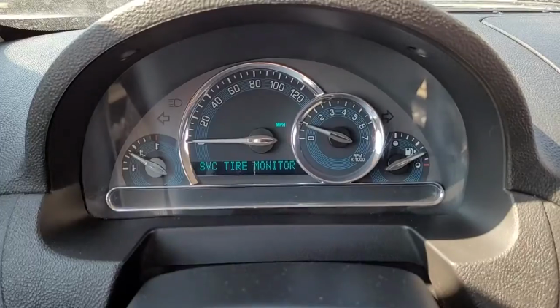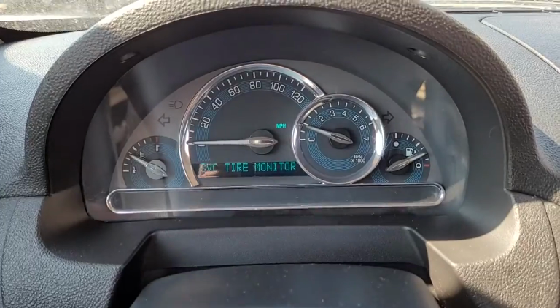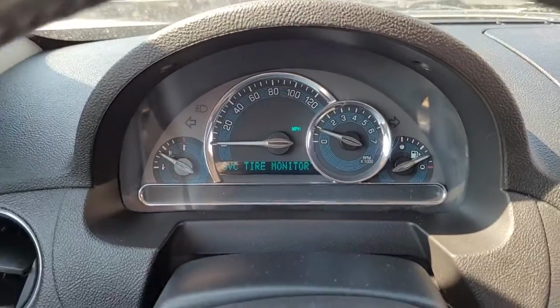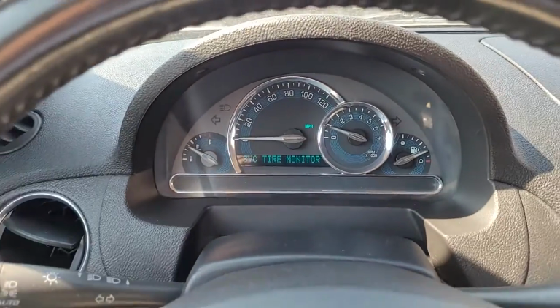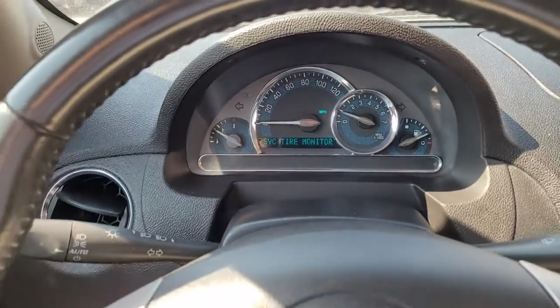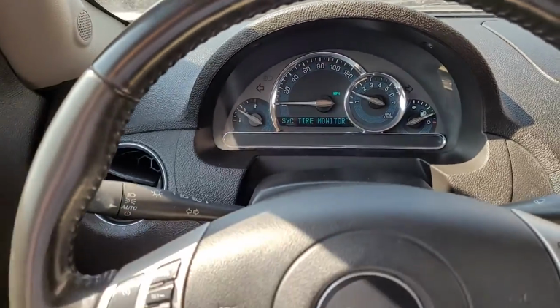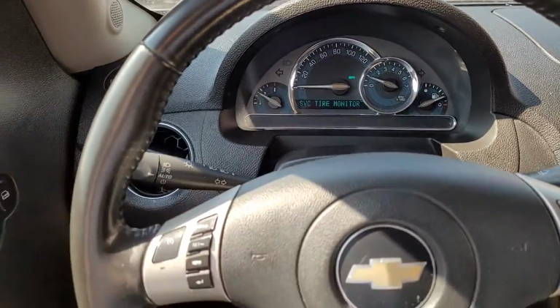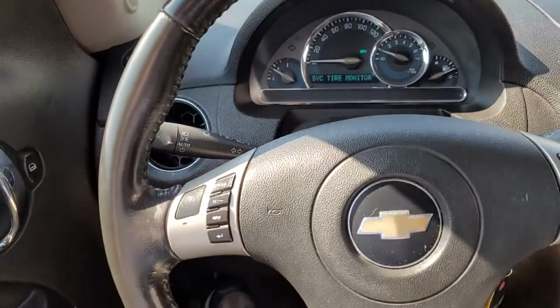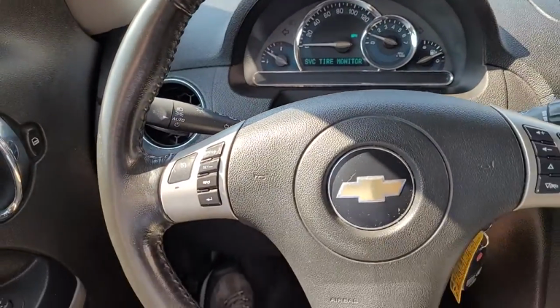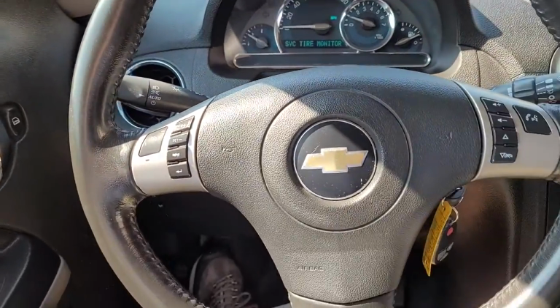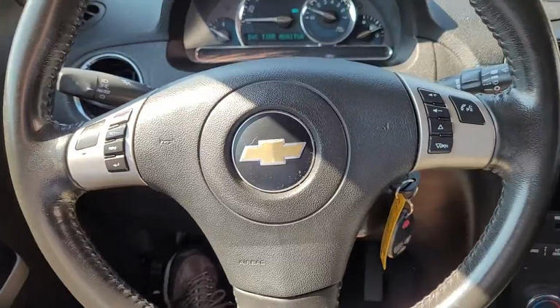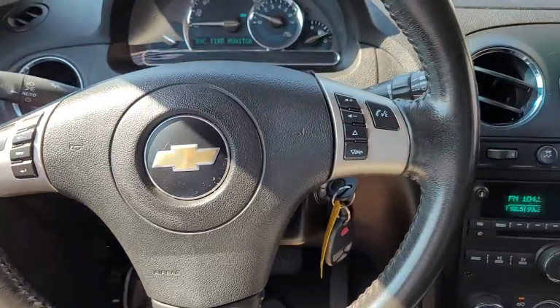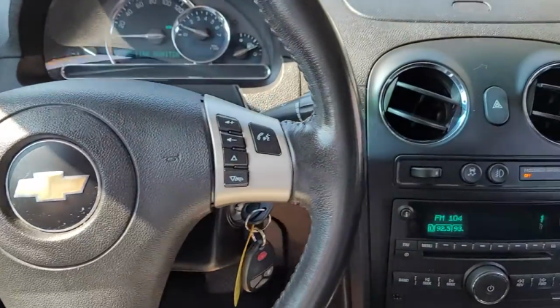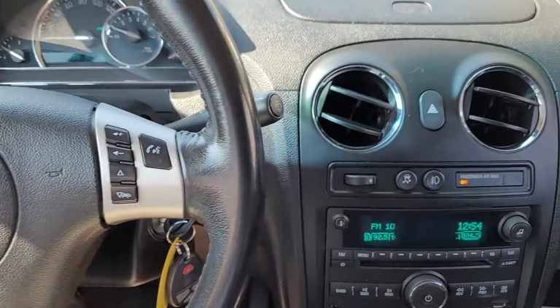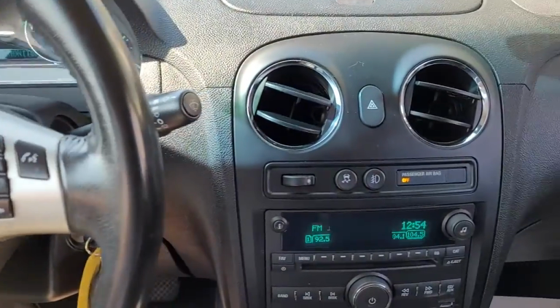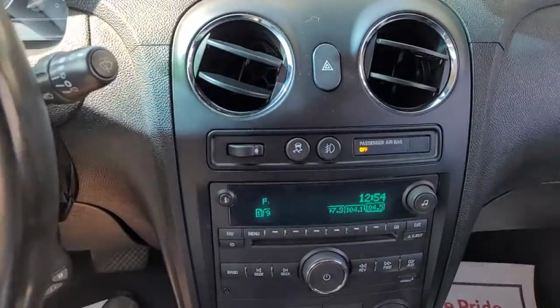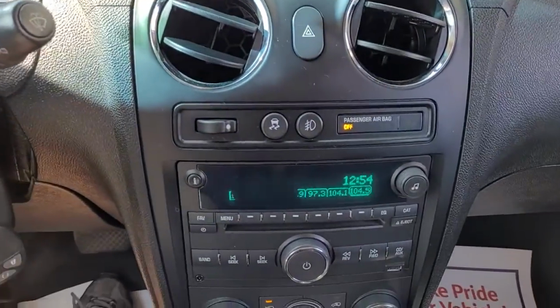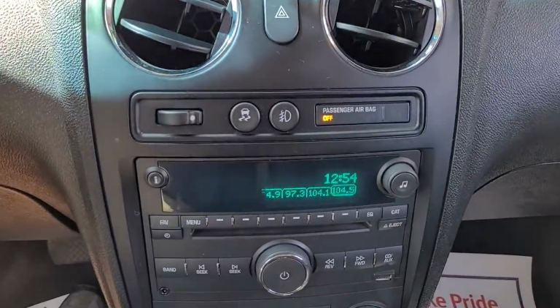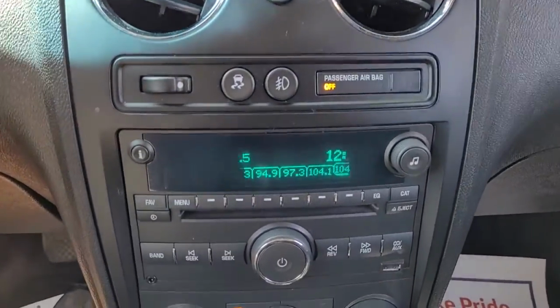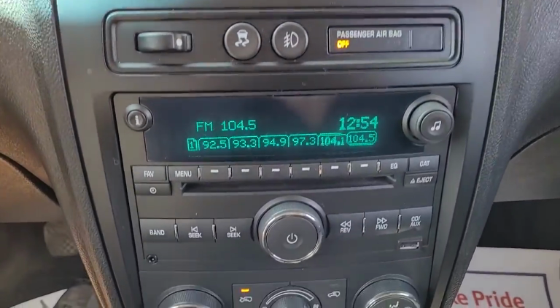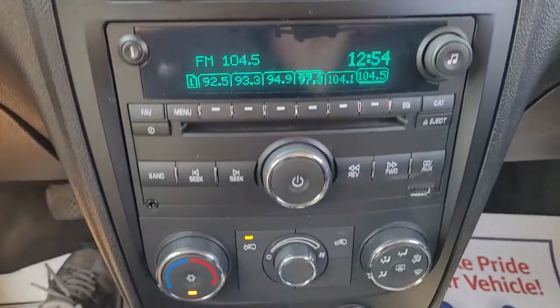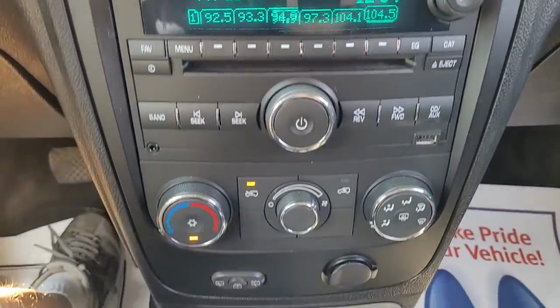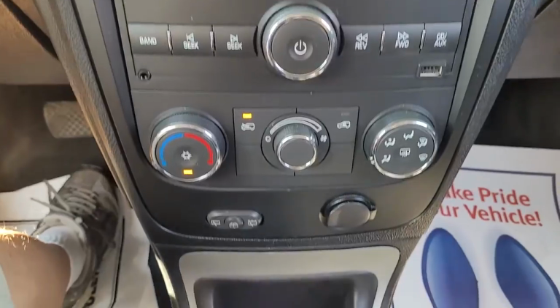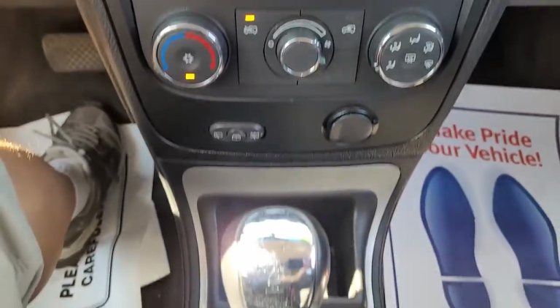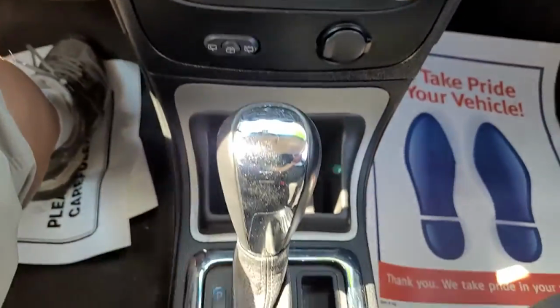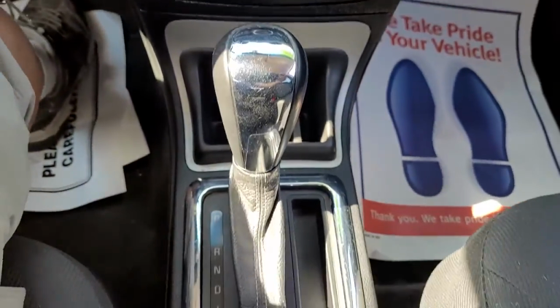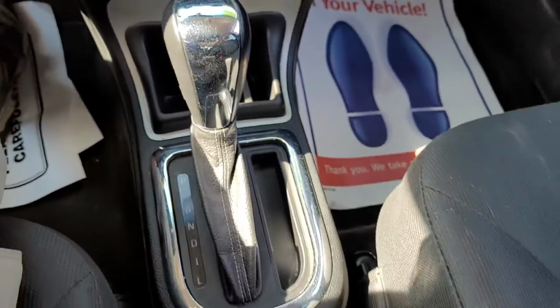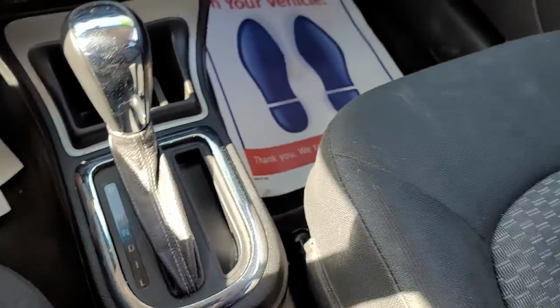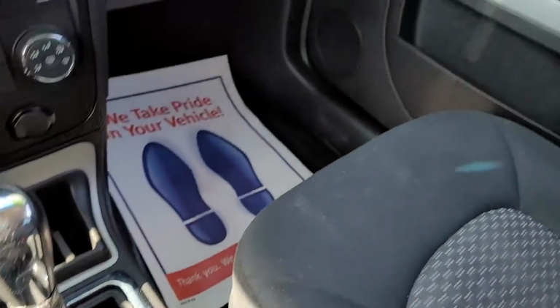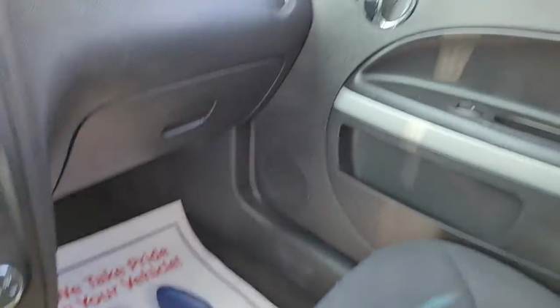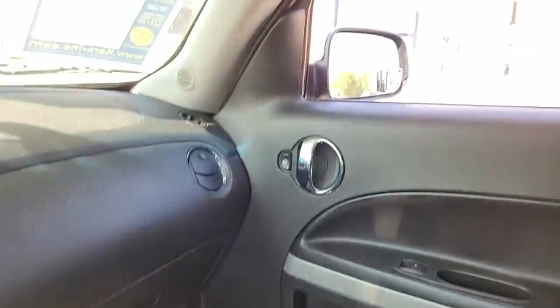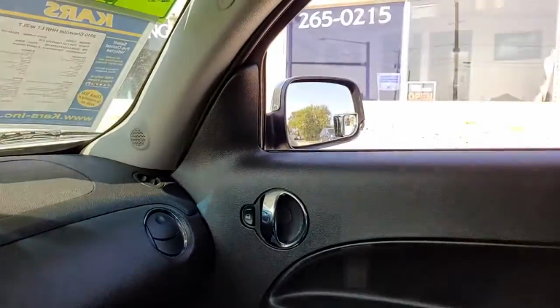These are just some of the great options this vehicle comes with: 4-cylinder engine, AM/FM stereo. Don't wait or this fun-loving HHR will be gone. Our team will give you an outstanding test drive experience. Stop in today.